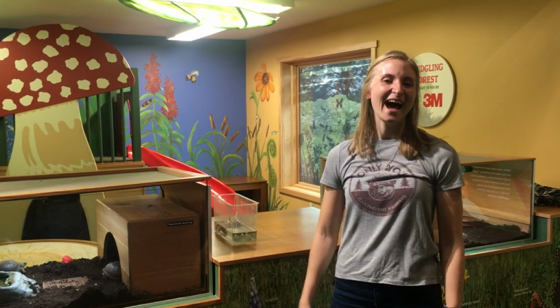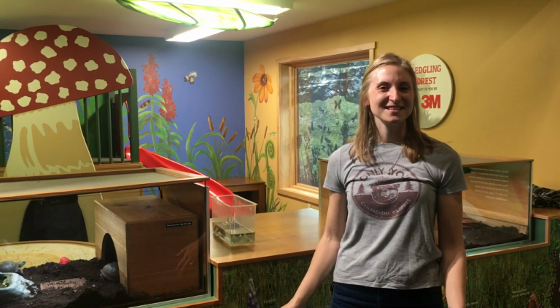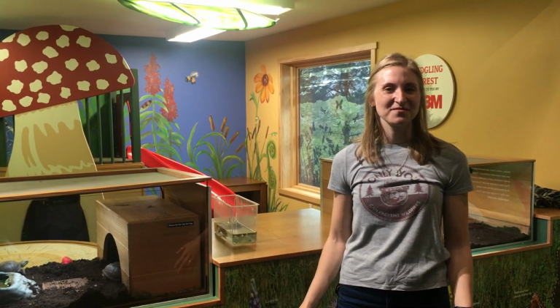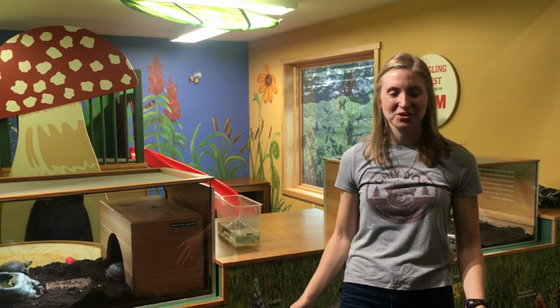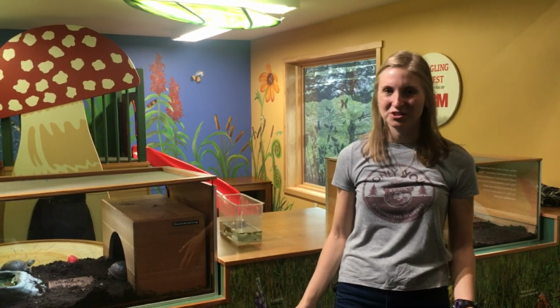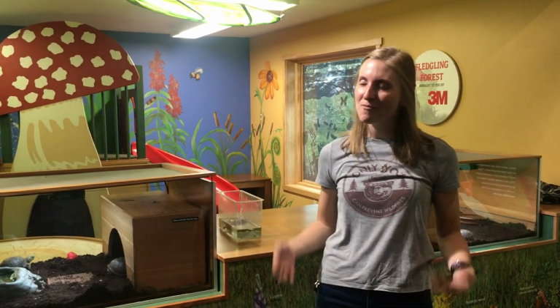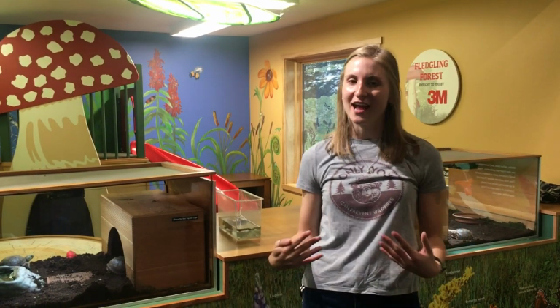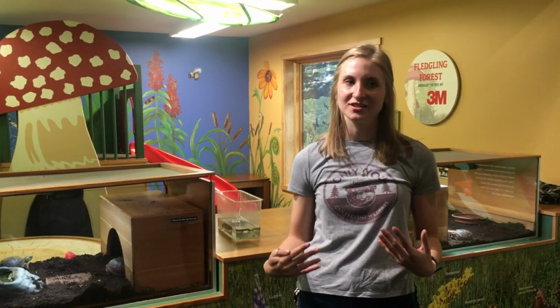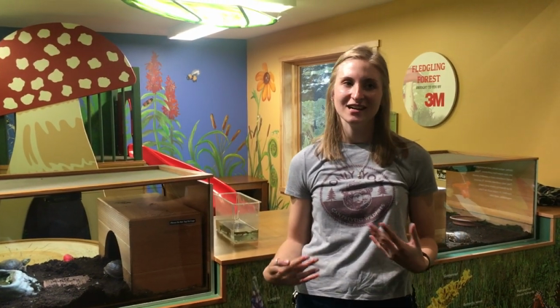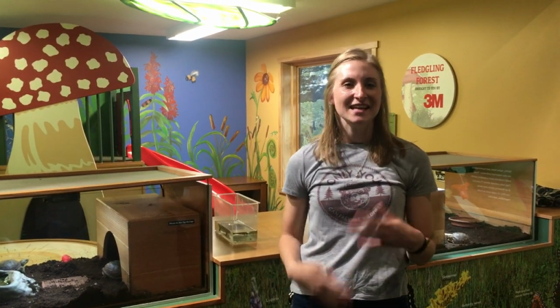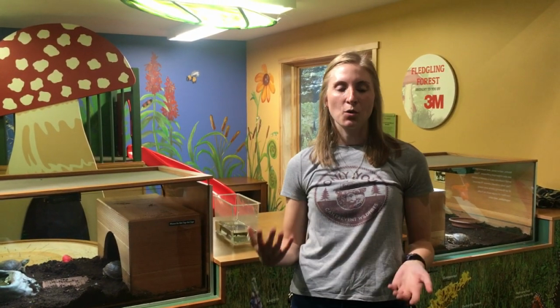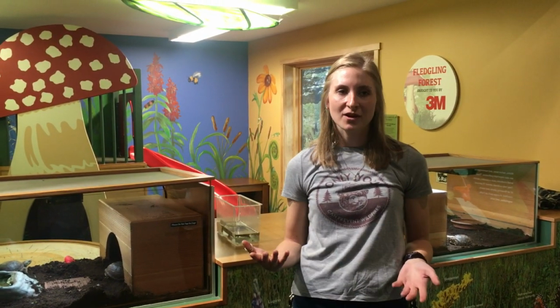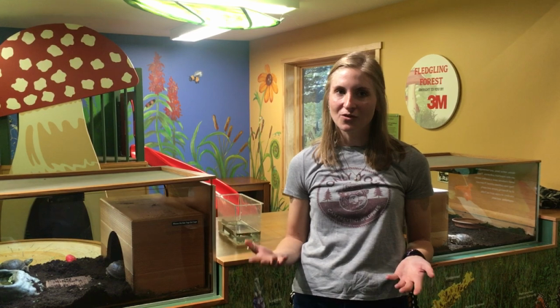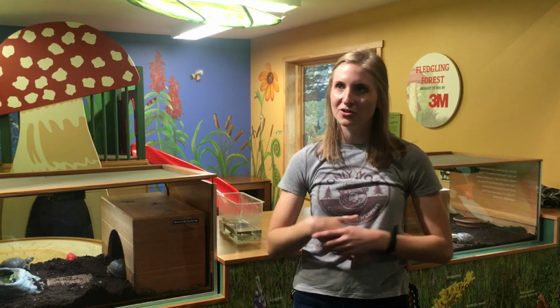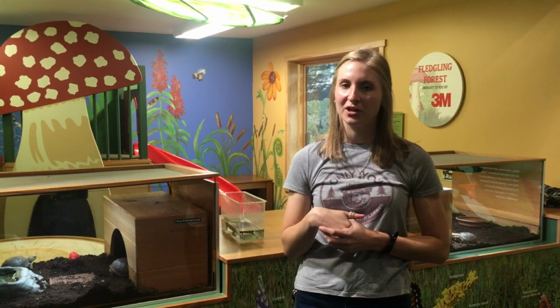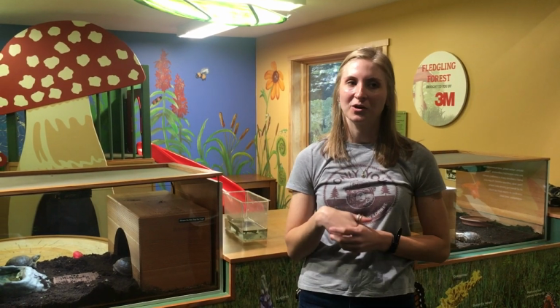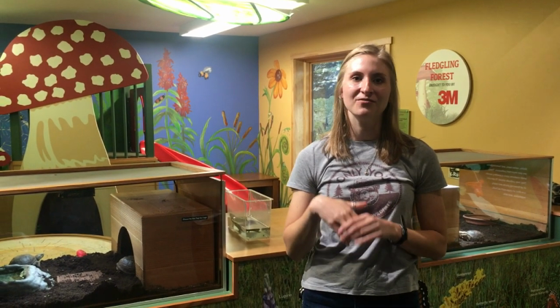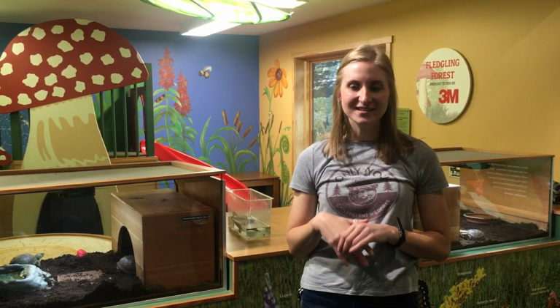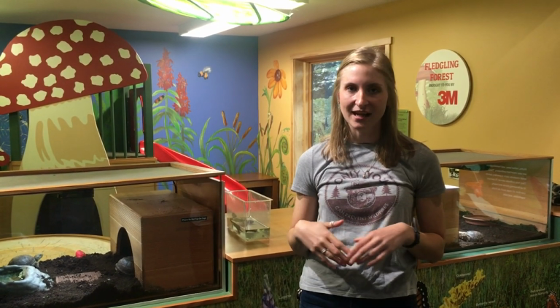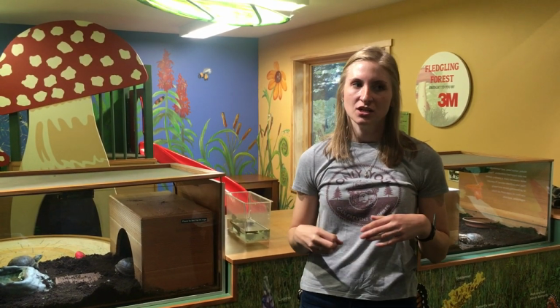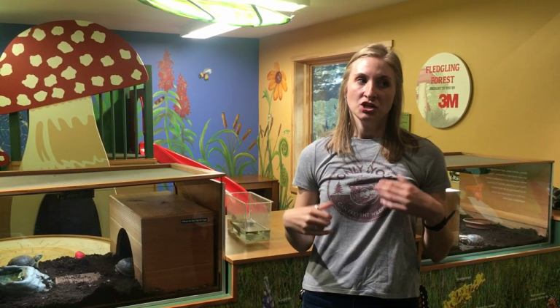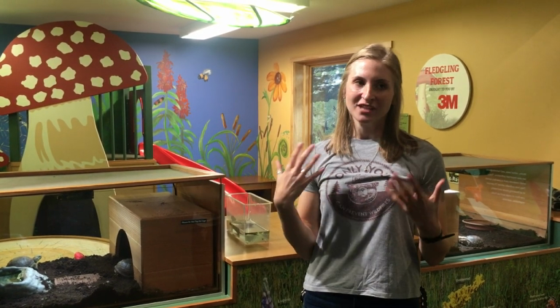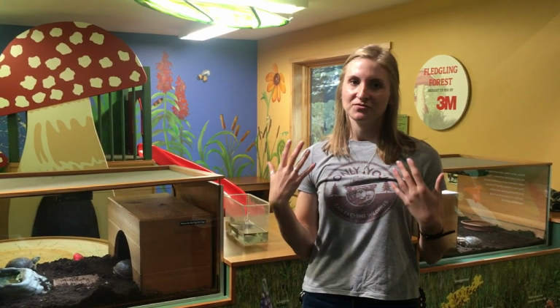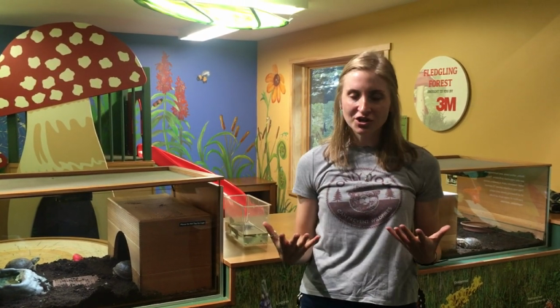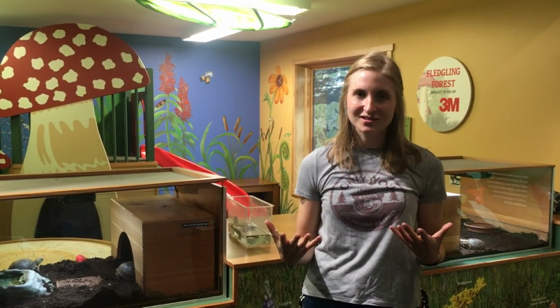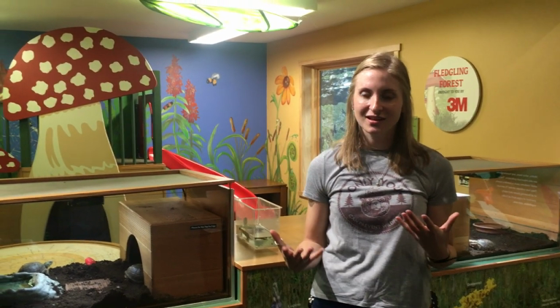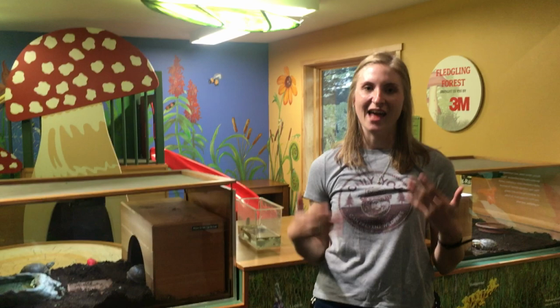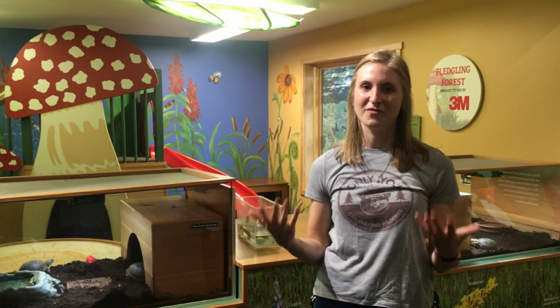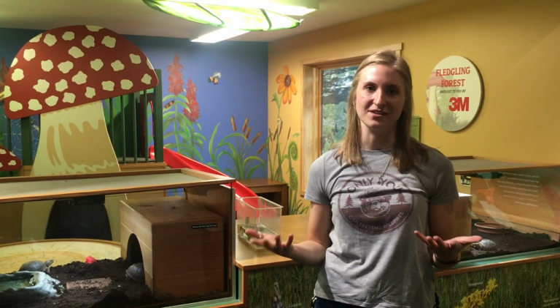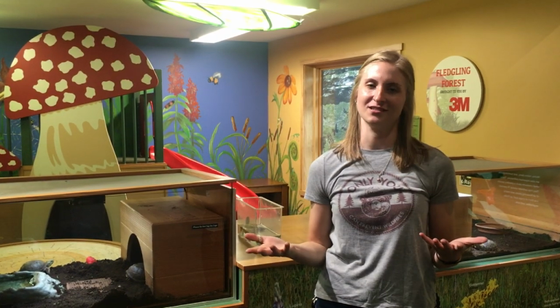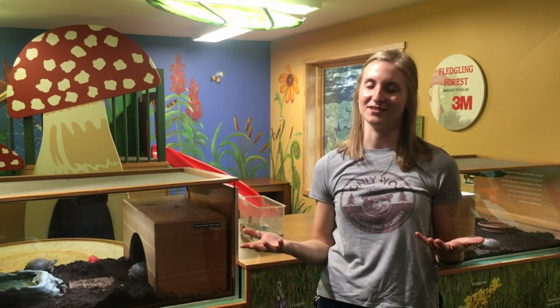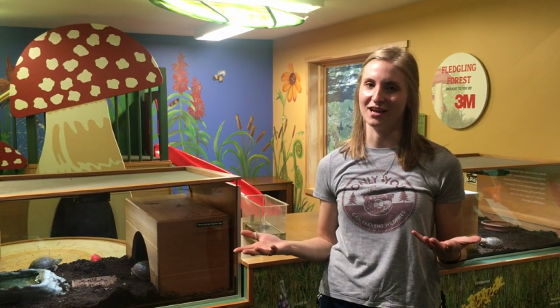Hi, this is Megan from Beaver Creek Reserve. I'm one of the naturalists here, and in one of our short videos that we're going to do, we're going to investigate two types of turtles that are very different at the same time.